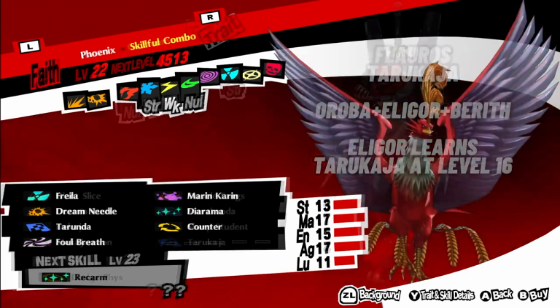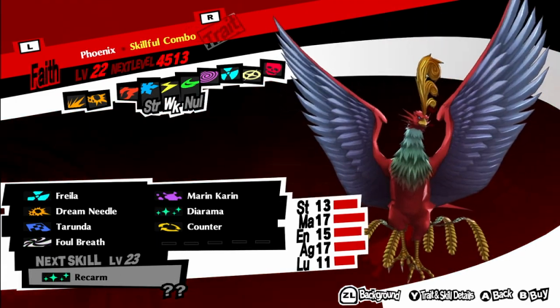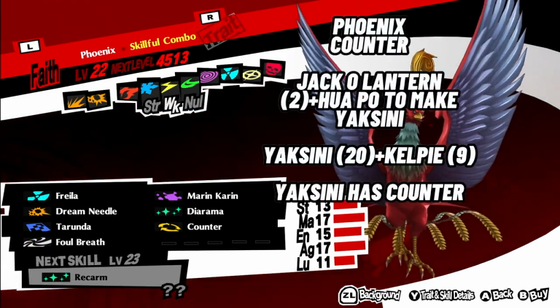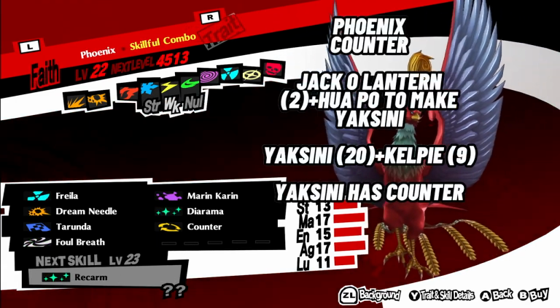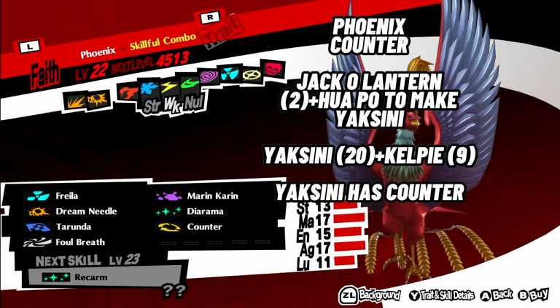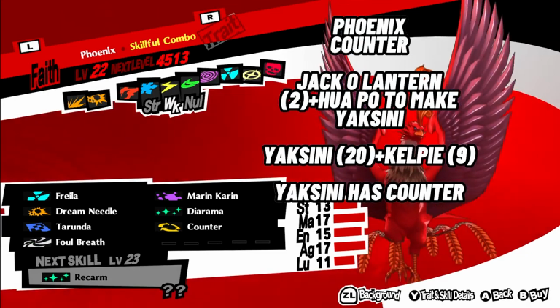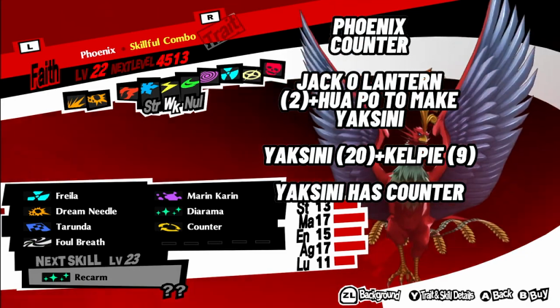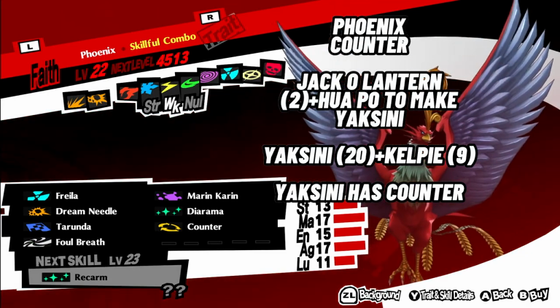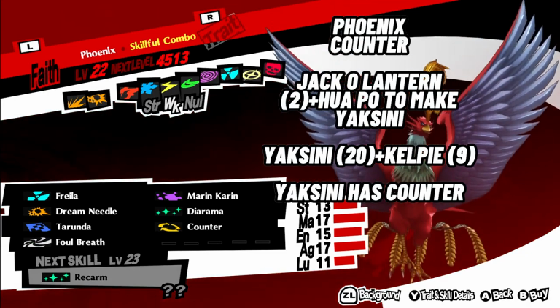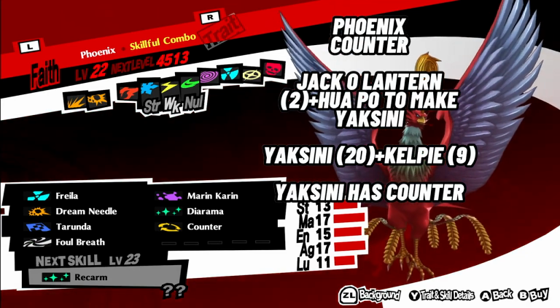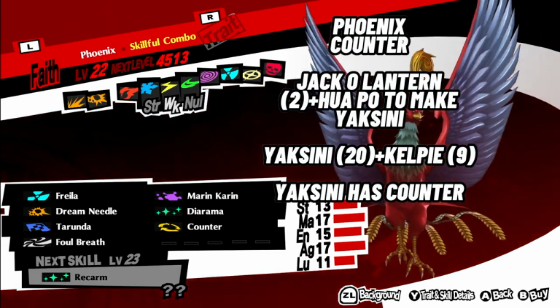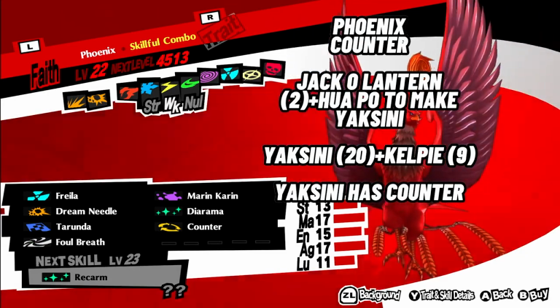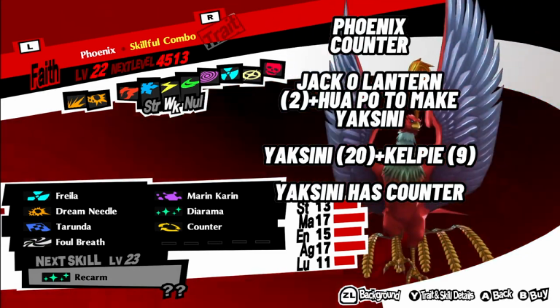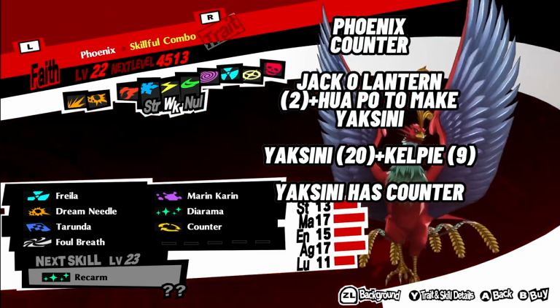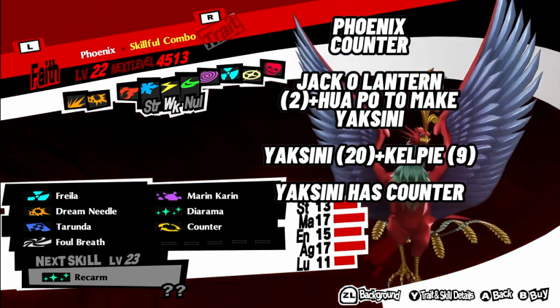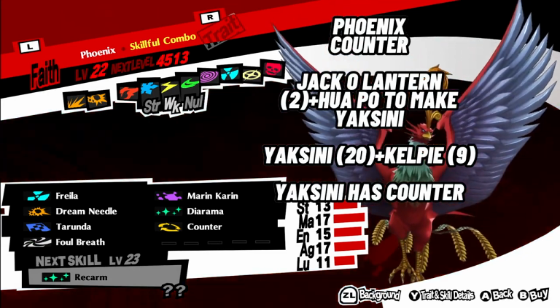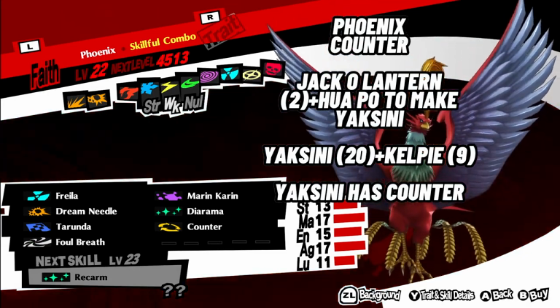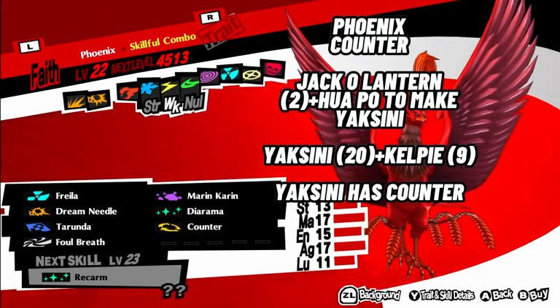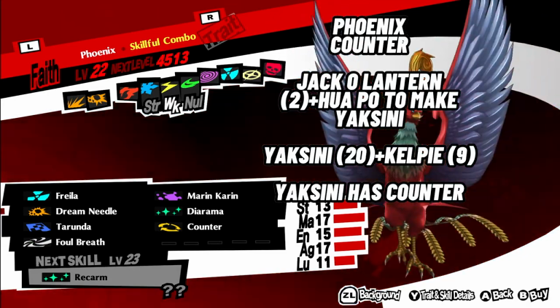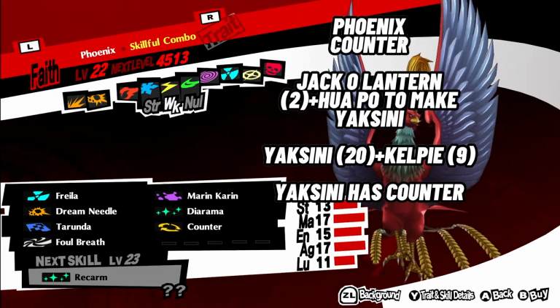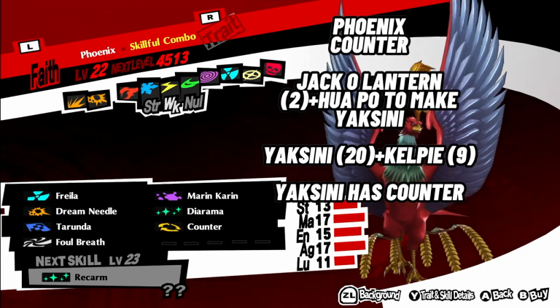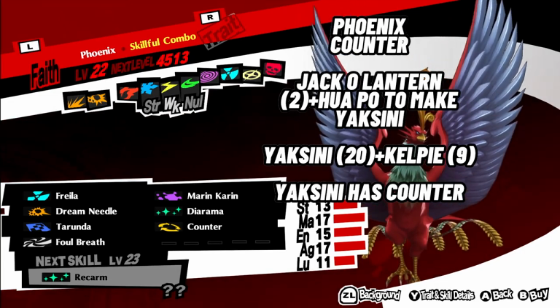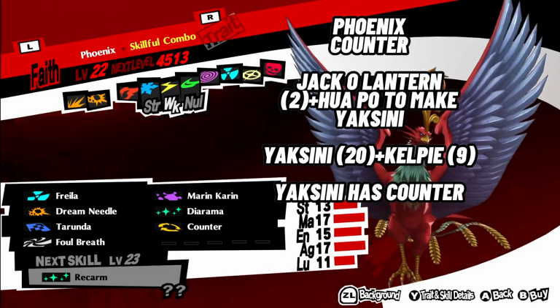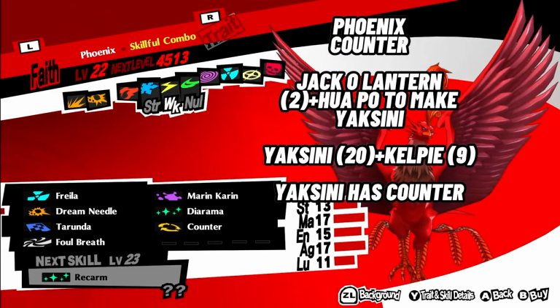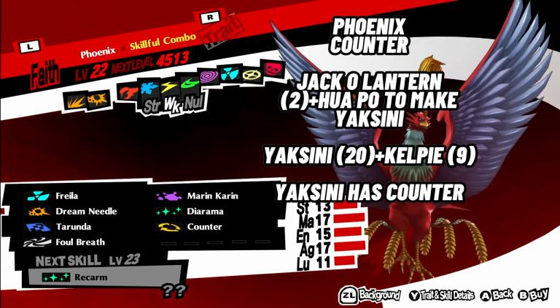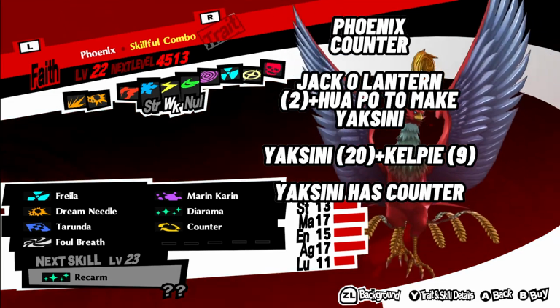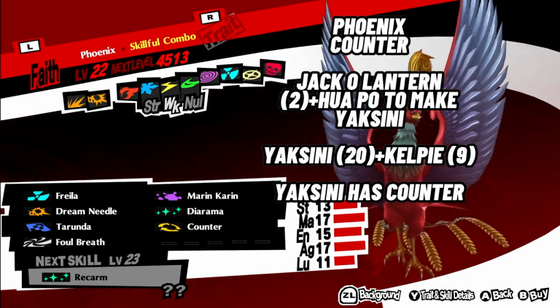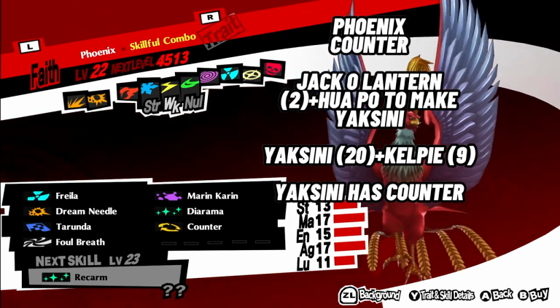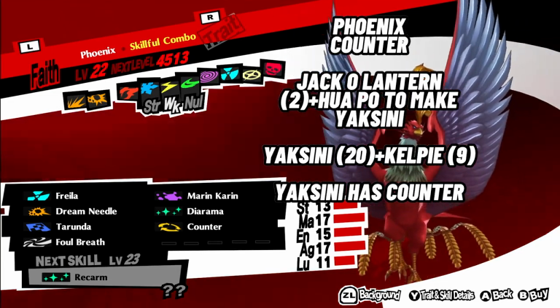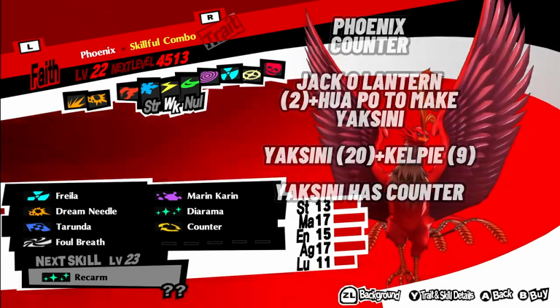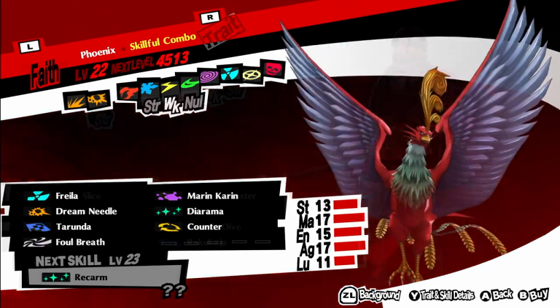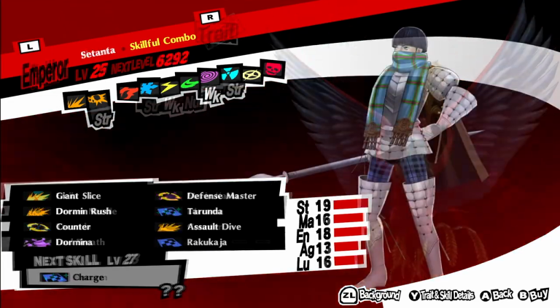4. Phoenix with Counter. Use Jack-o'-Lantern level 2 plus Huapo to make Yaksini. Then fuse Yaksini level 20 plus Kelpie level 9. This combo should make a Phoenix with Counter, since Yaksini has it.